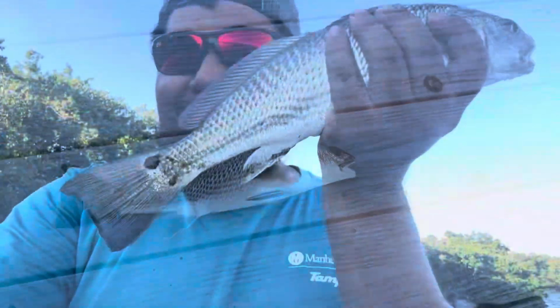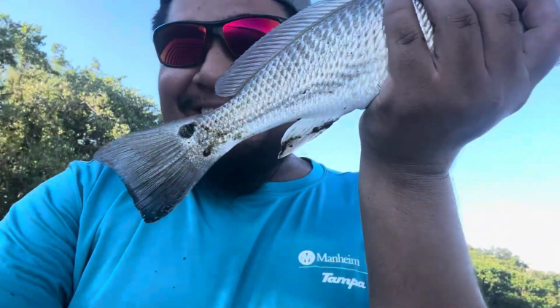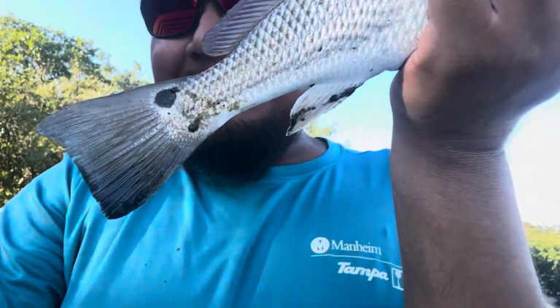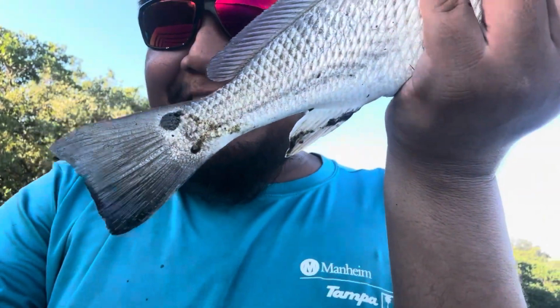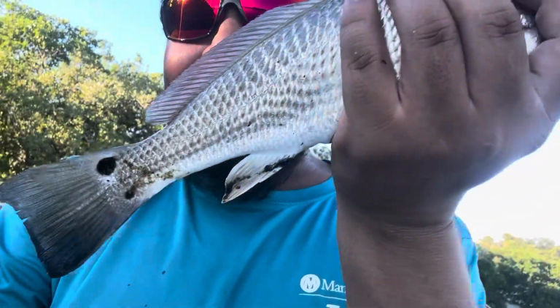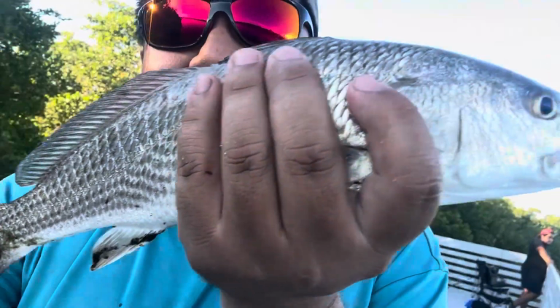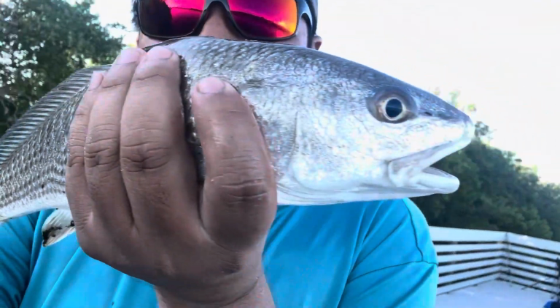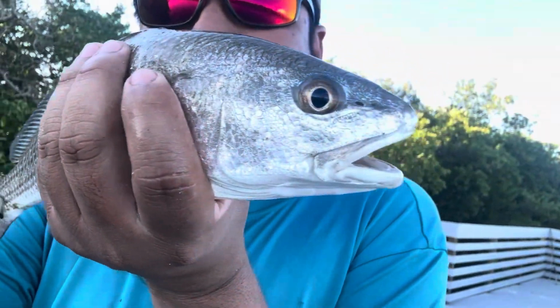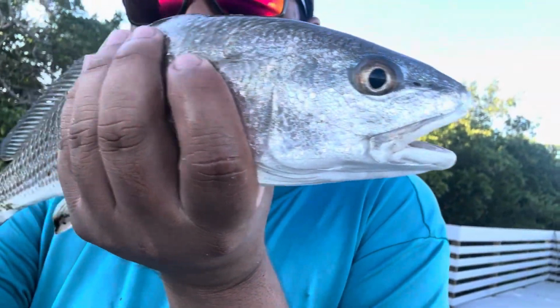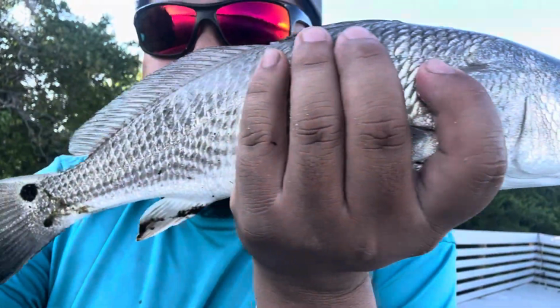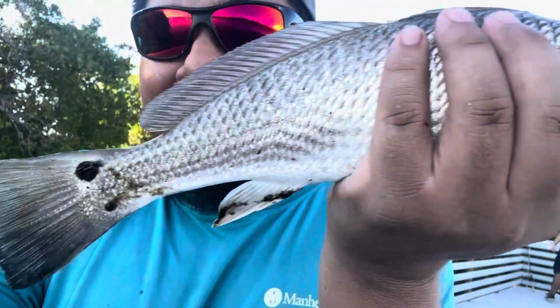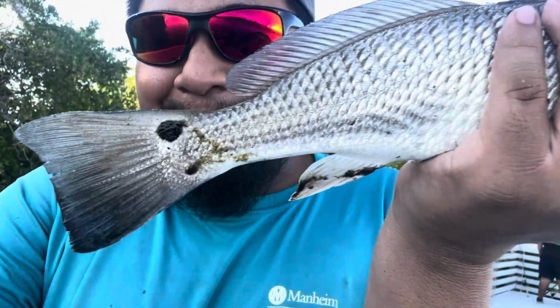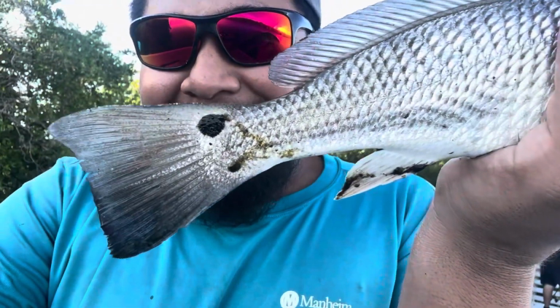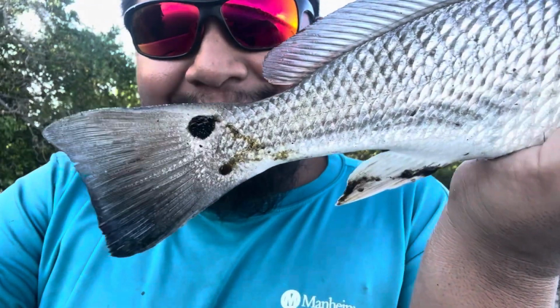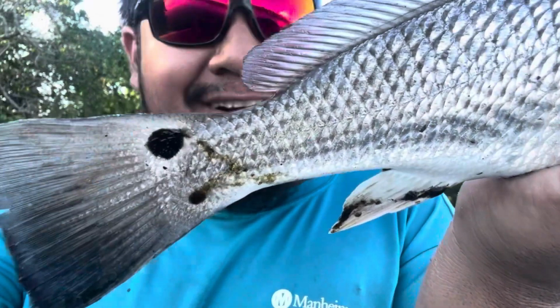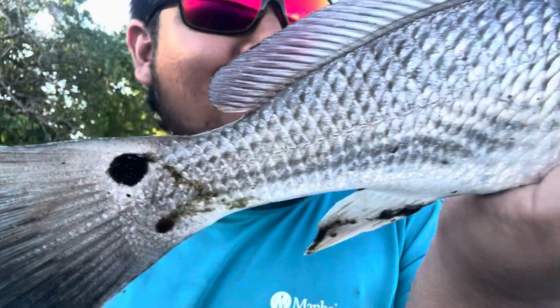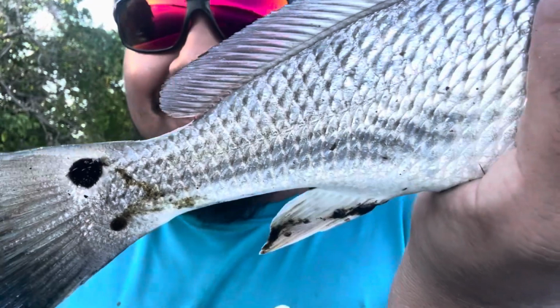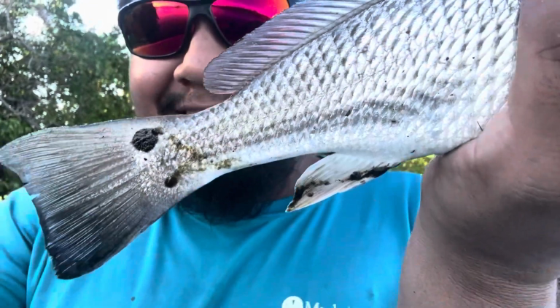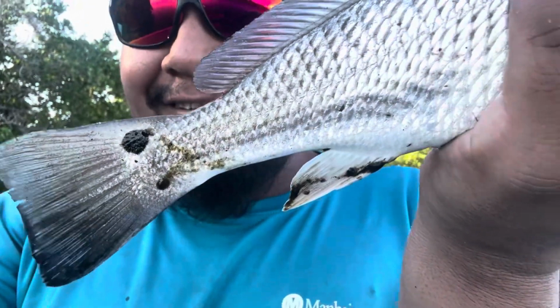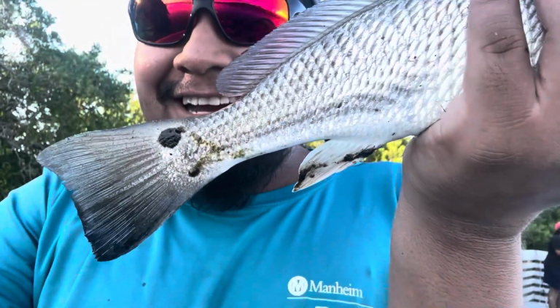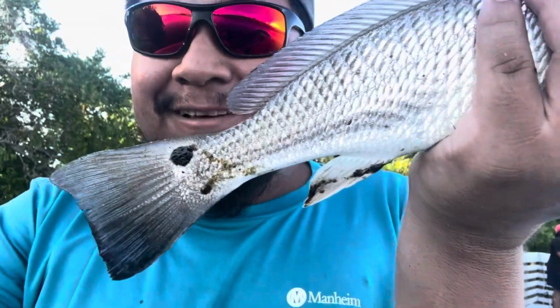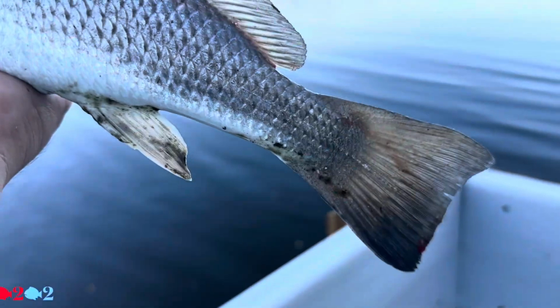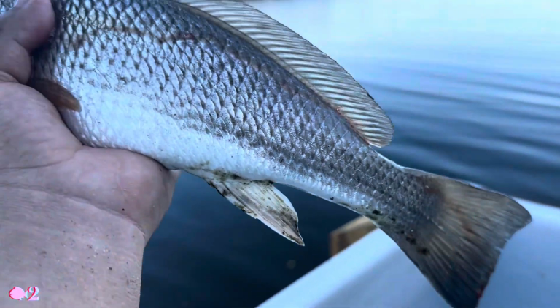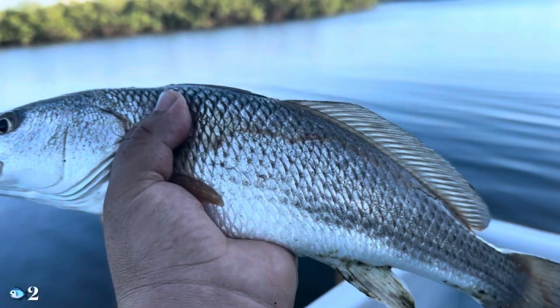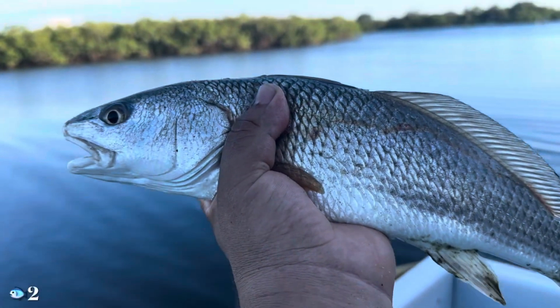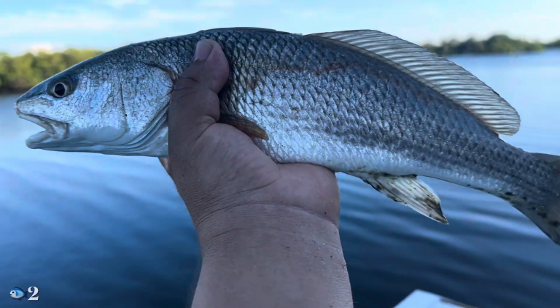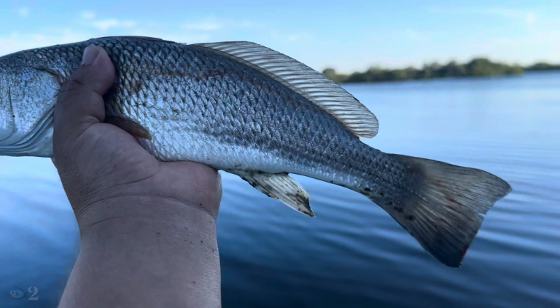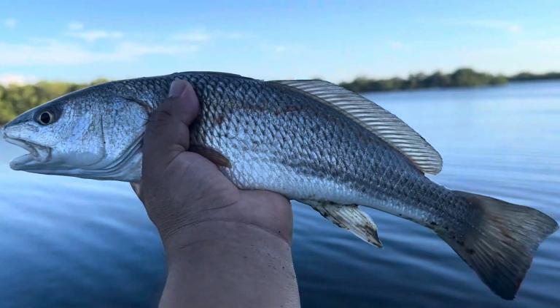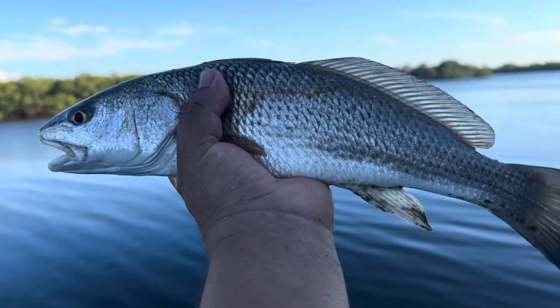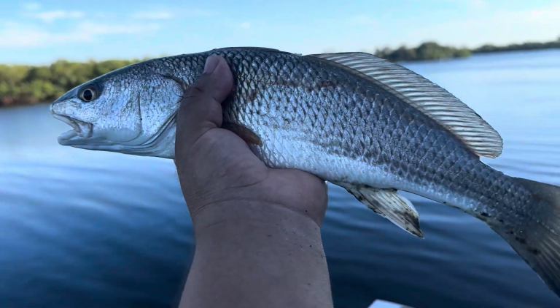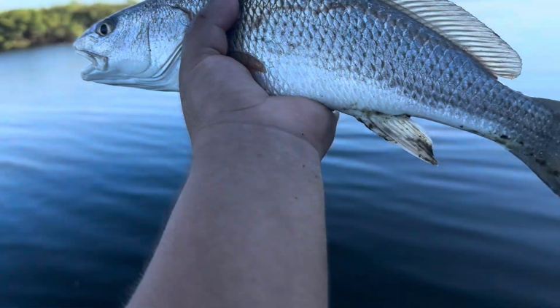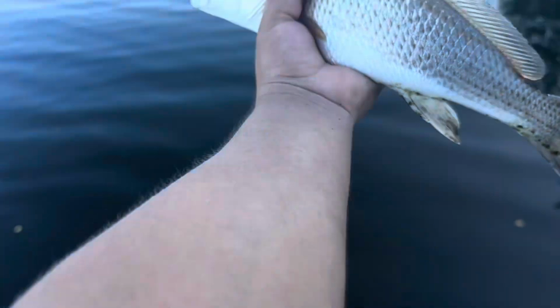All right guys, well, not a keeper, but a pretty little redfish. Look at that spot on him guys - he's got two spots on that side and none on this side. Look at that, no spots on this side at all. But anyways guys, let me get him back. Get out of here buddy.